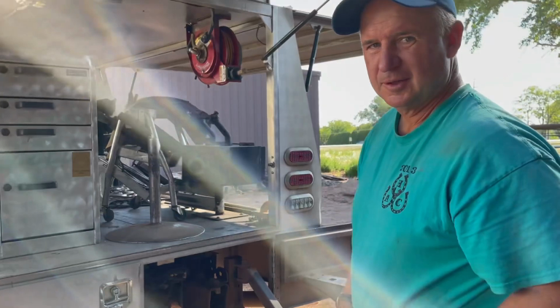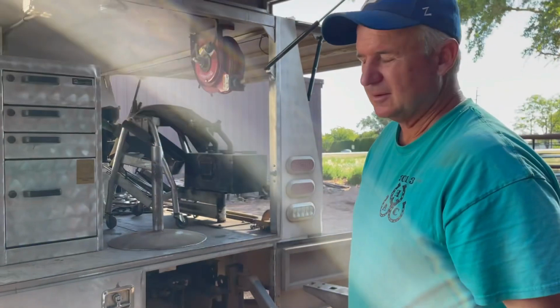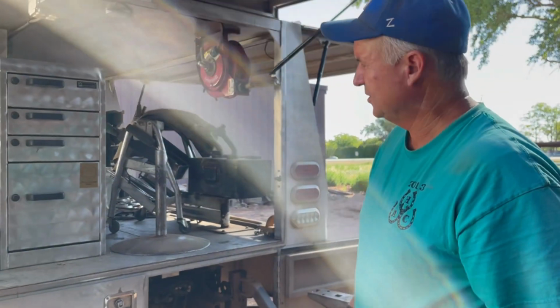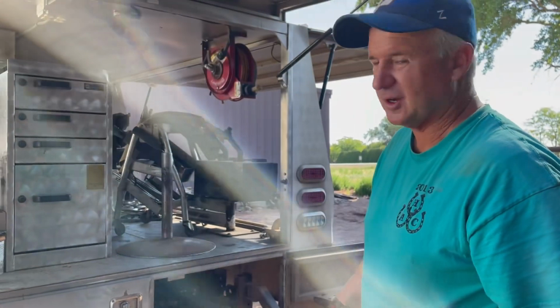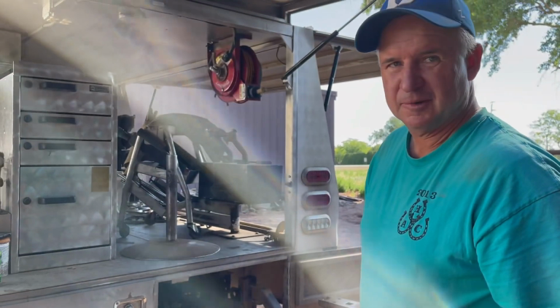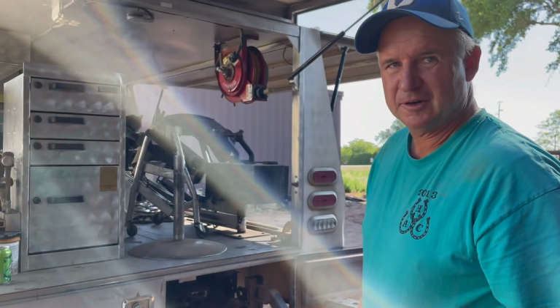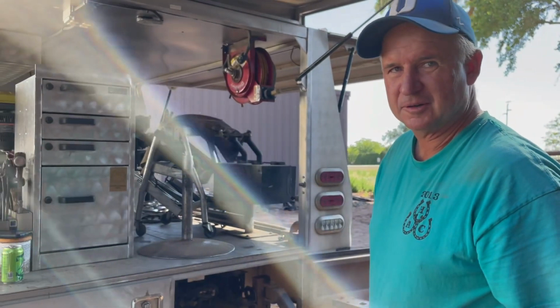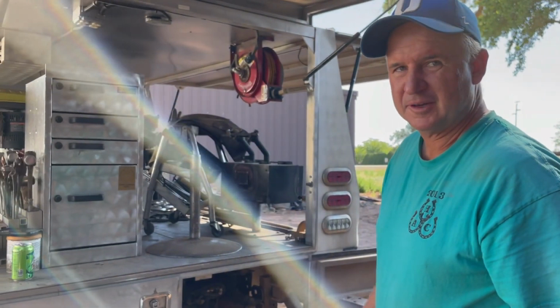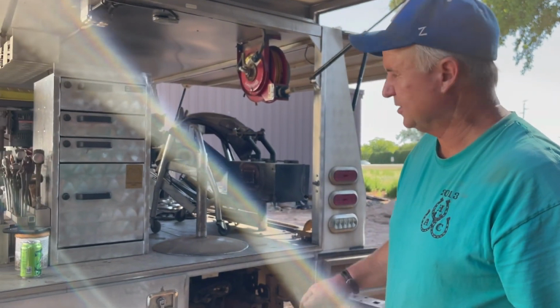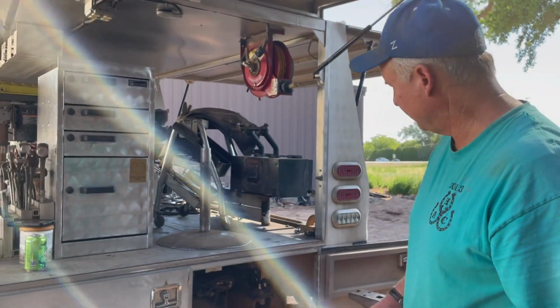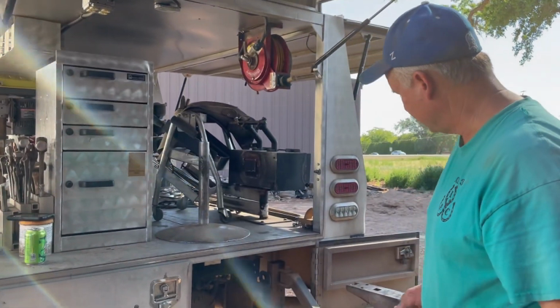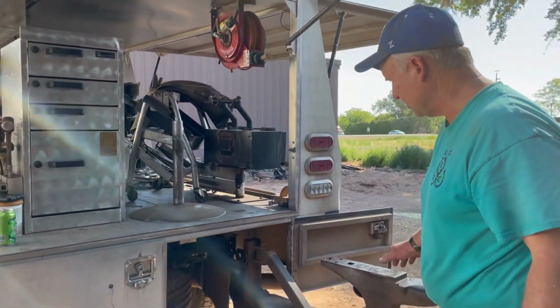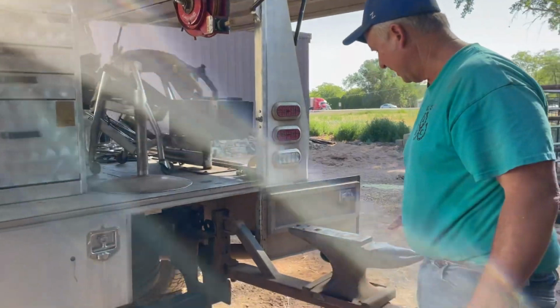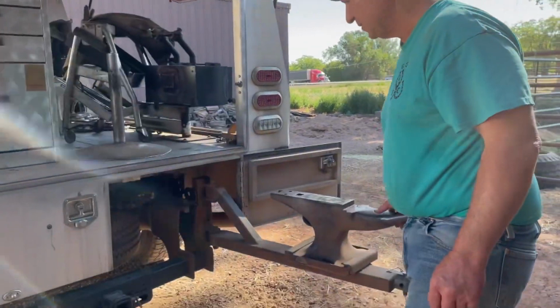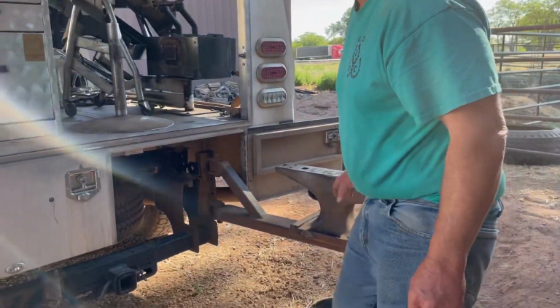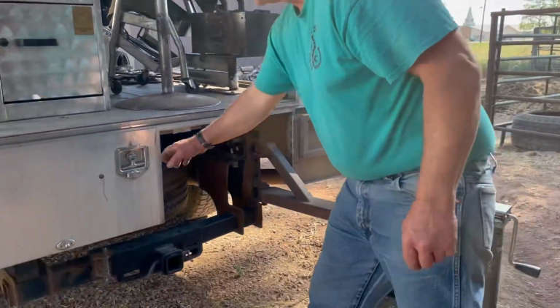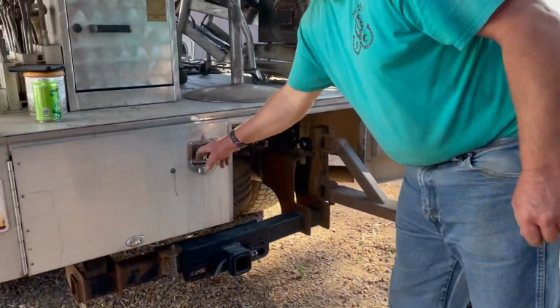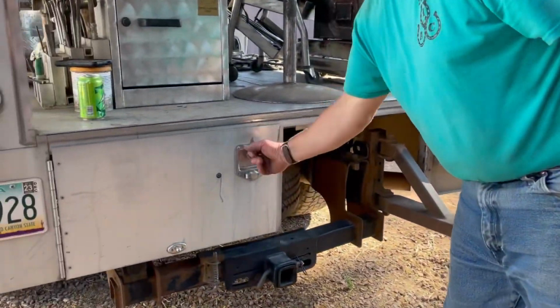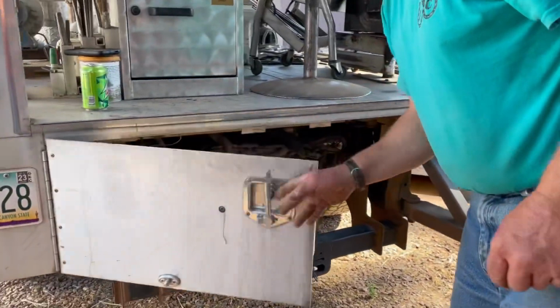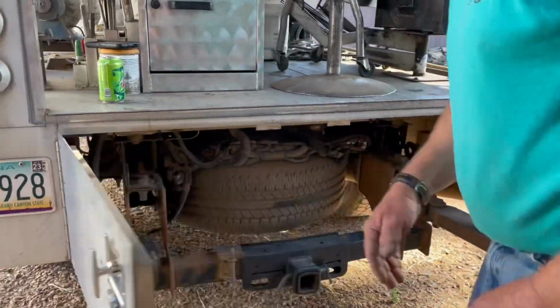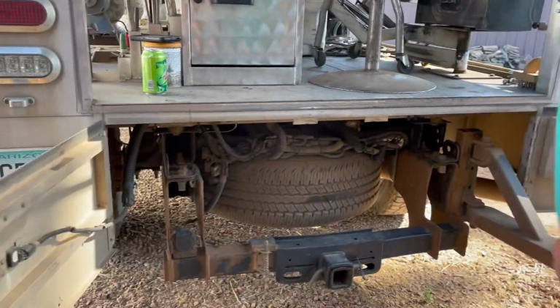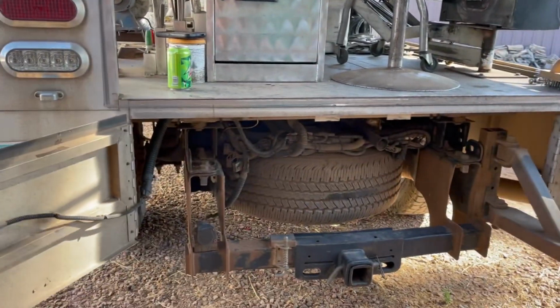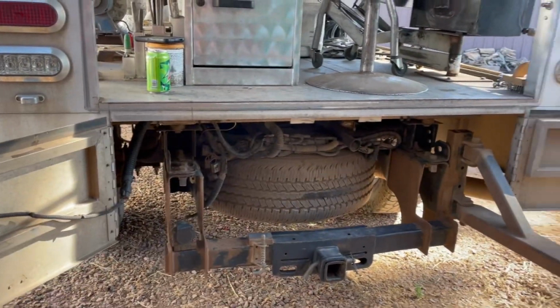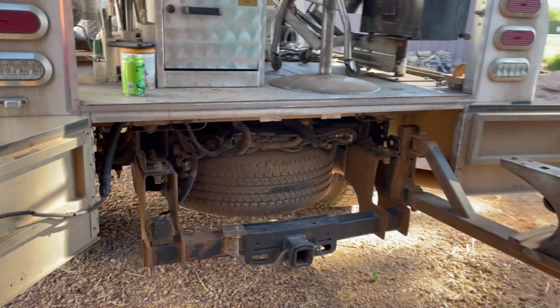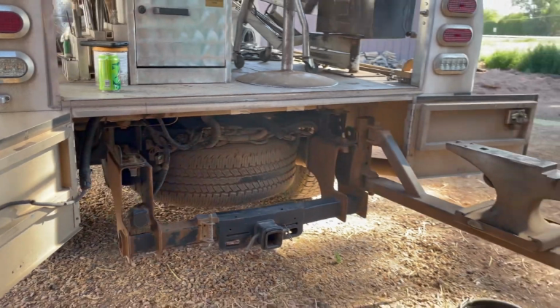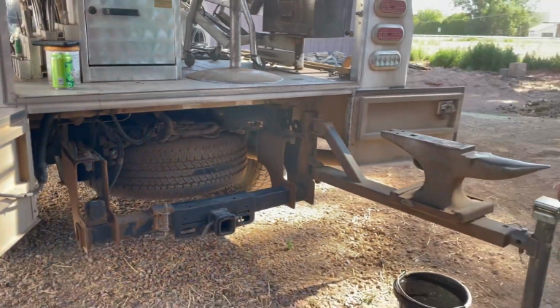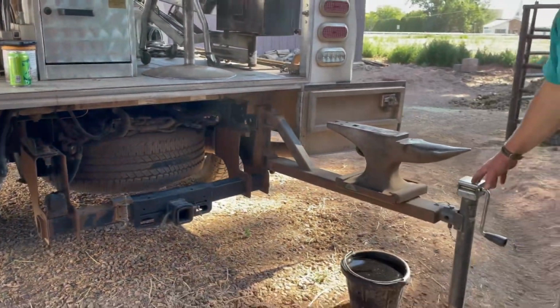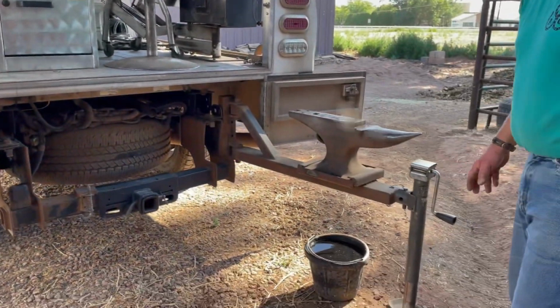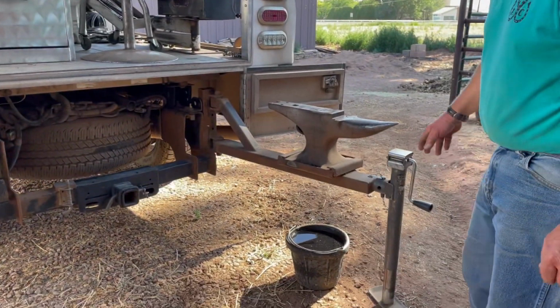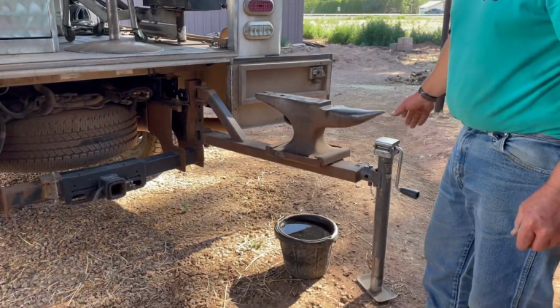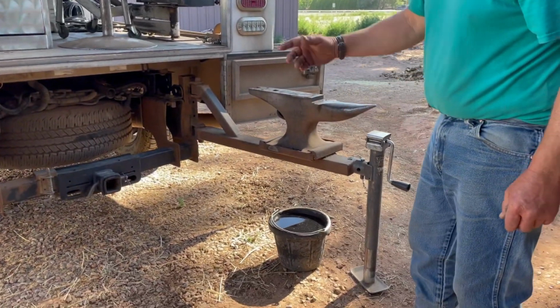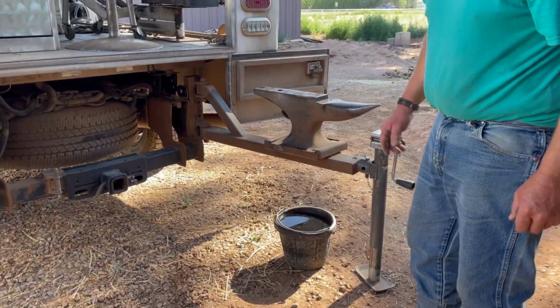This is my farrier truck right here. I've kind of put some stuff up — this is obviously my anvil. It swings up underneath there when I take it off this jack; it swings underneath there.